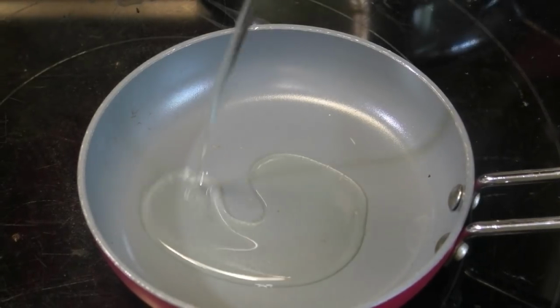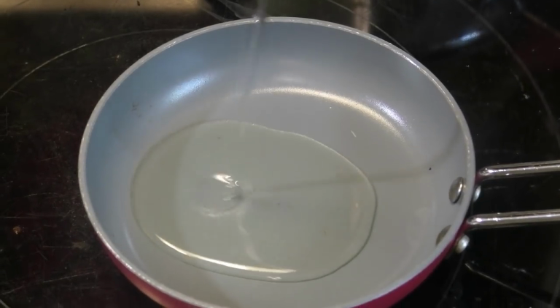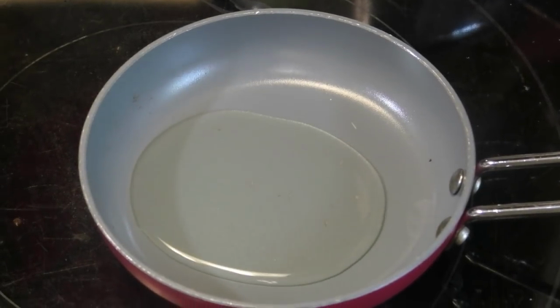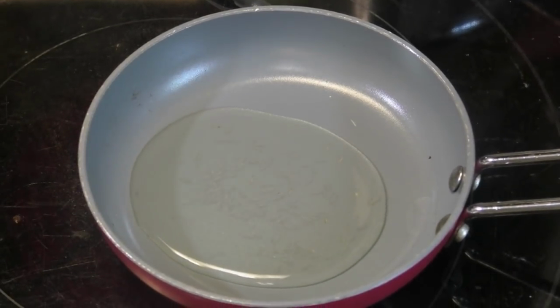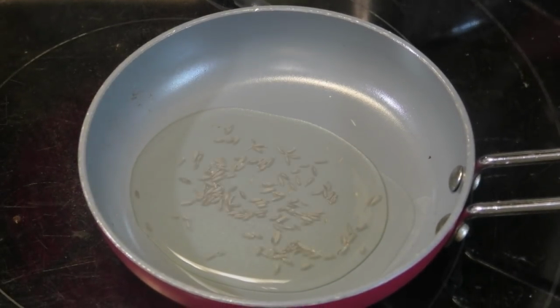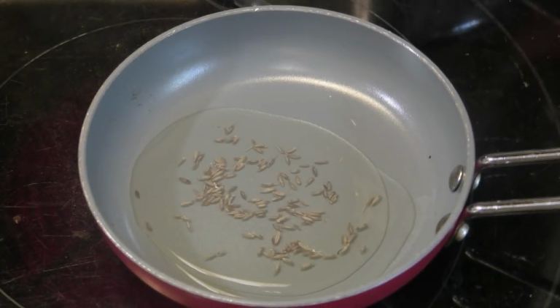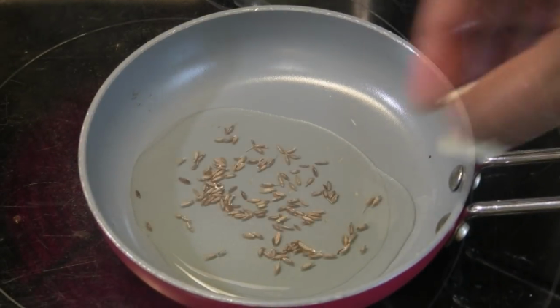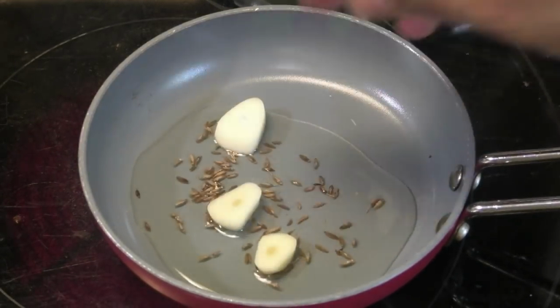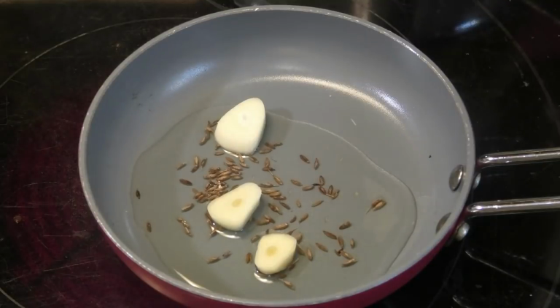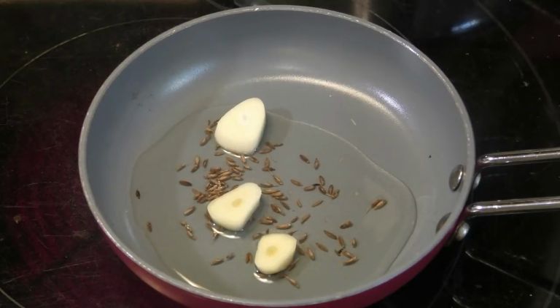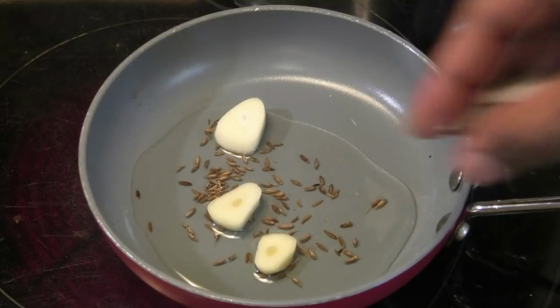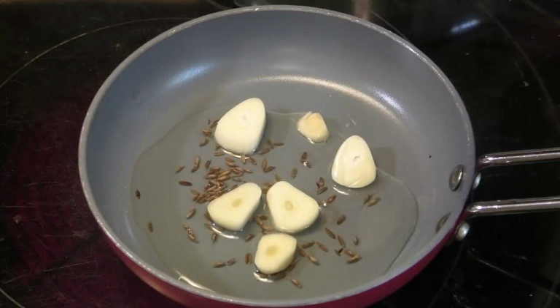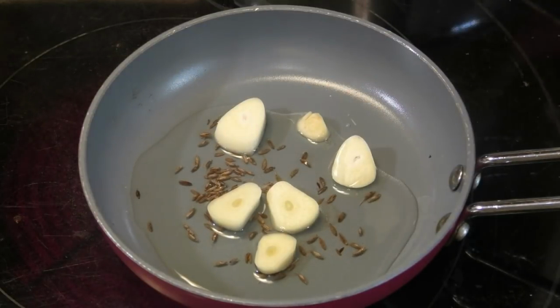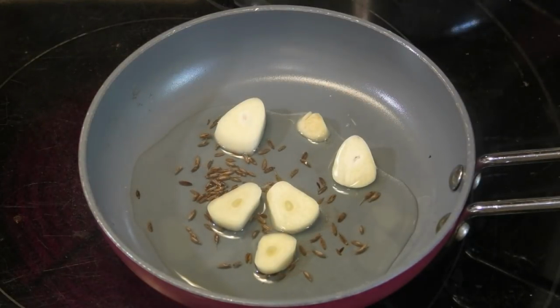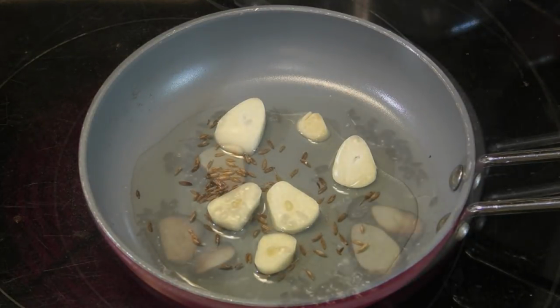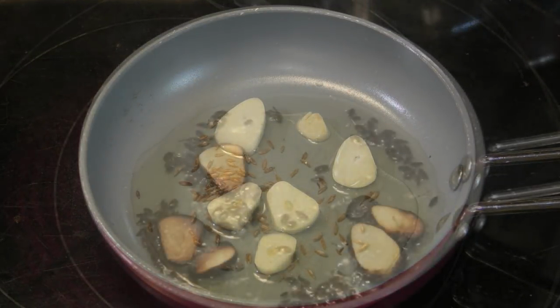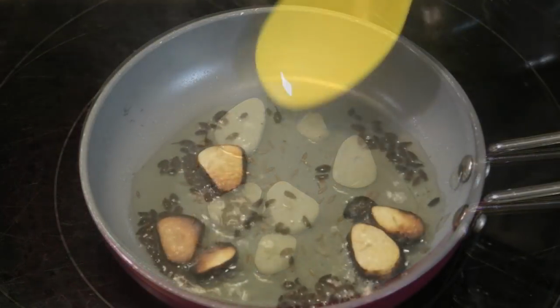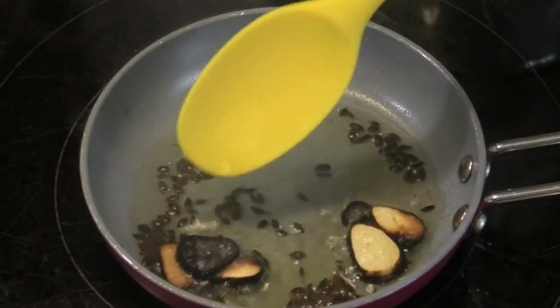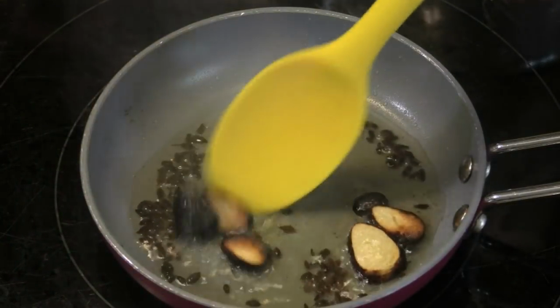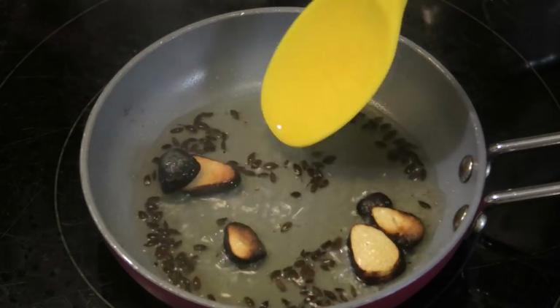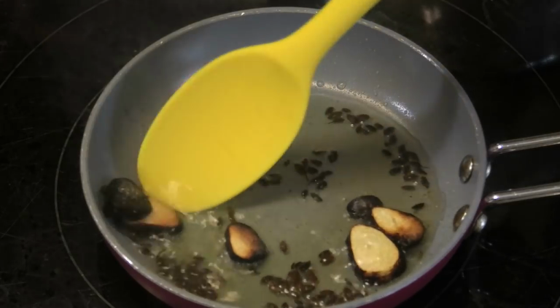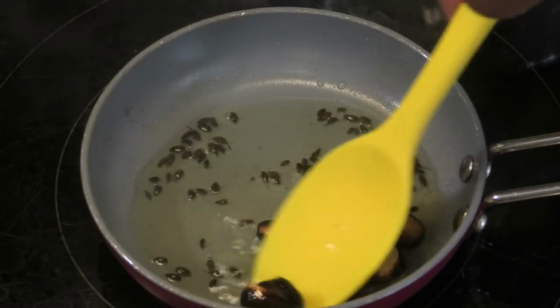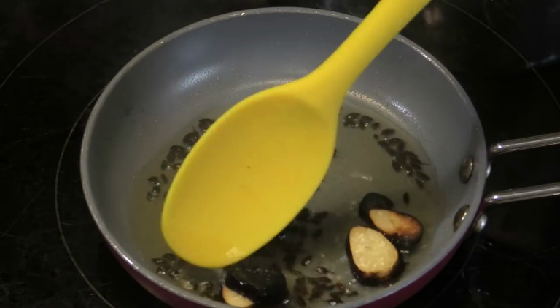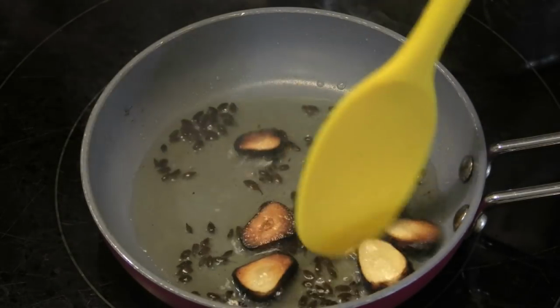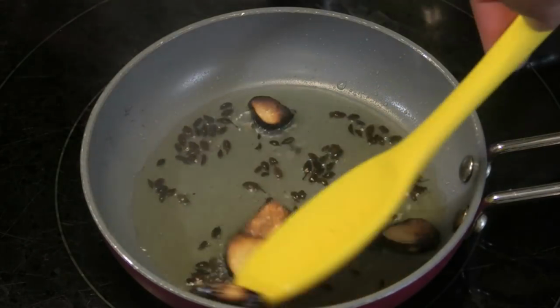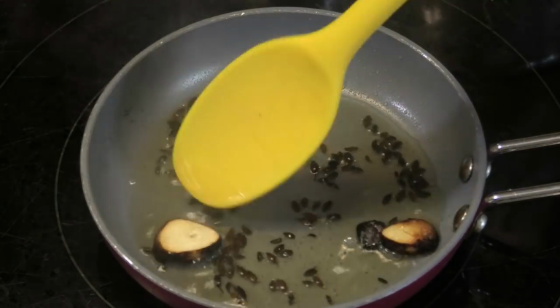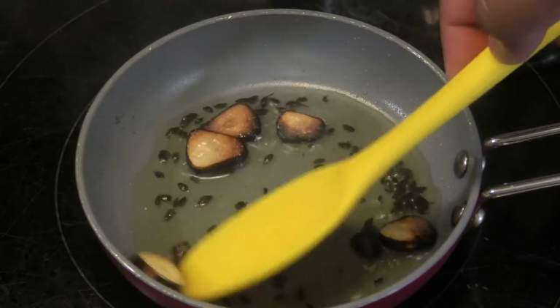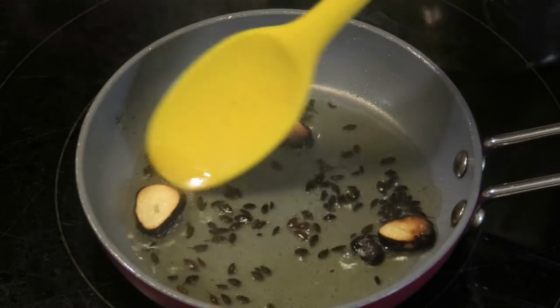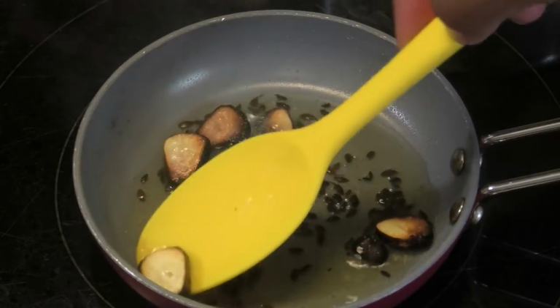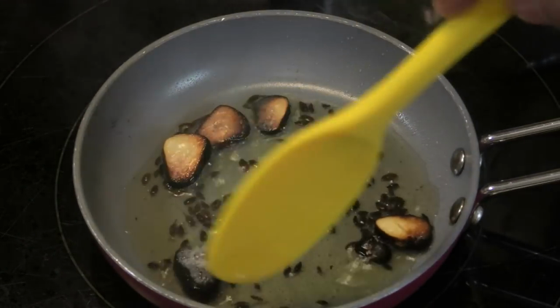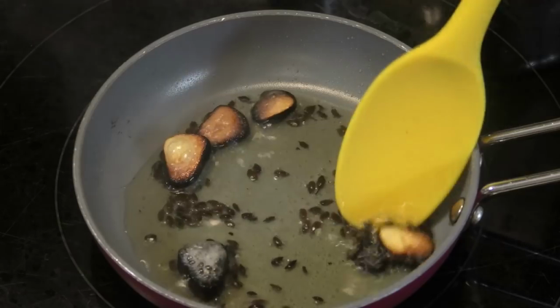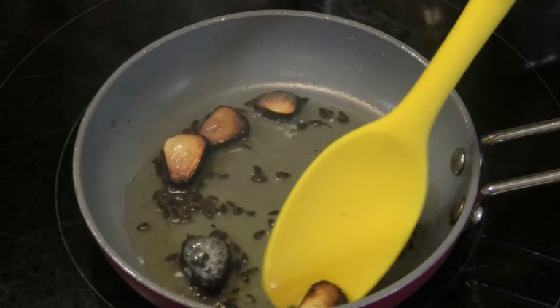Then, to a small skillet, add some oil, add in some geera seeds and some garlic, and we're going to cook or brown this until the garlic is dark brown in color. It's going to be actually burnt, and this is how I like doing it.